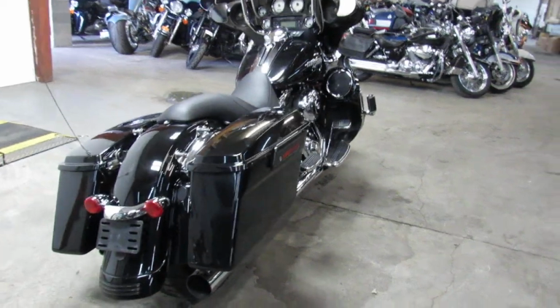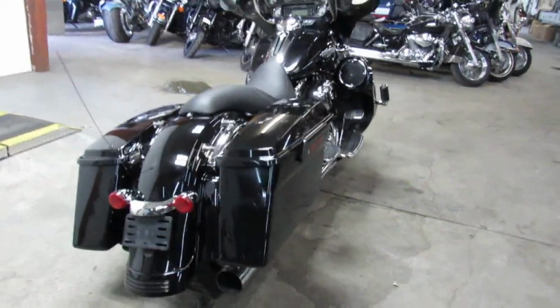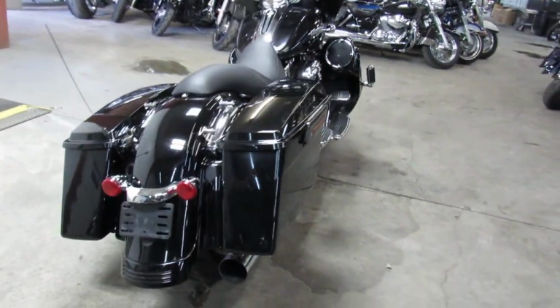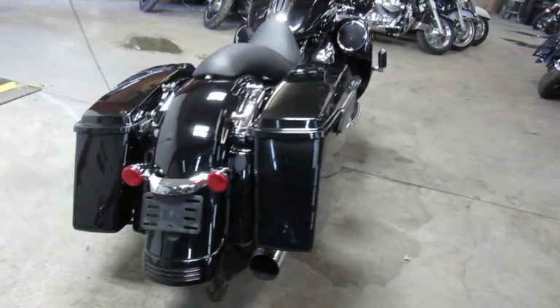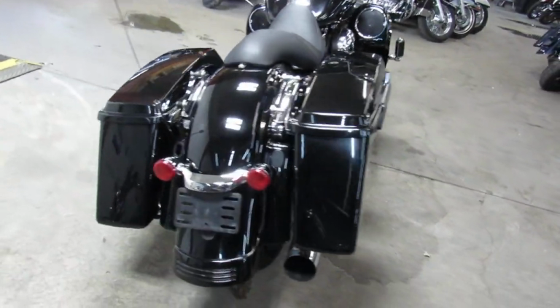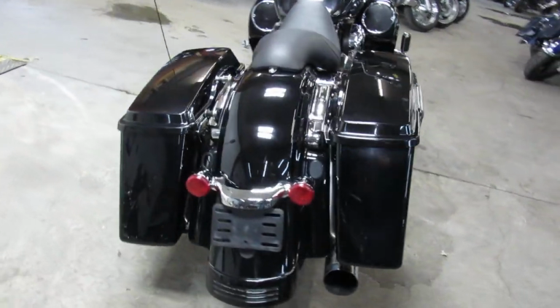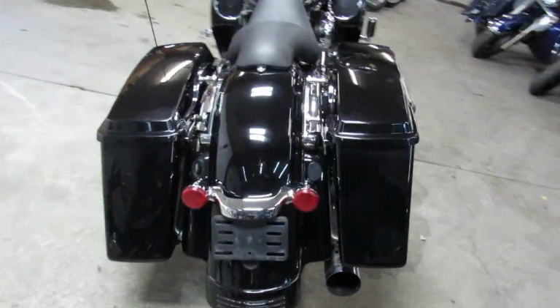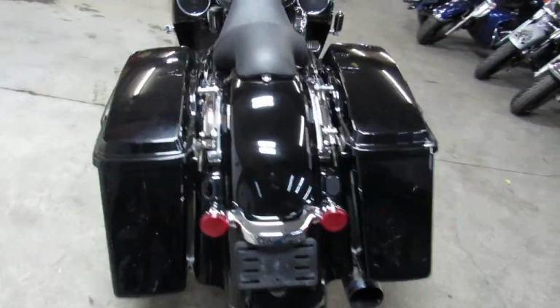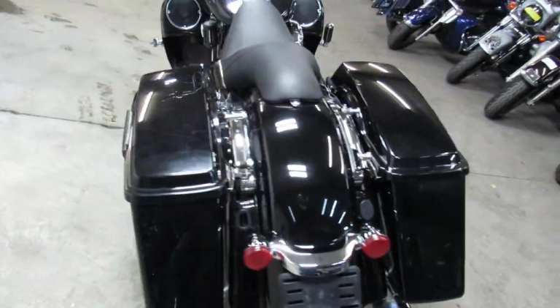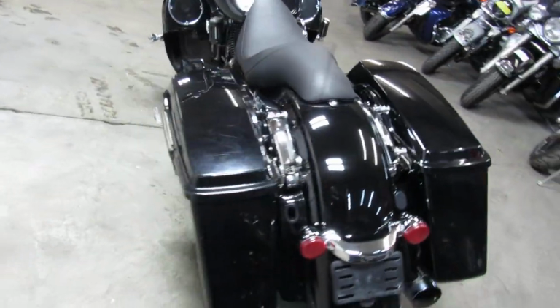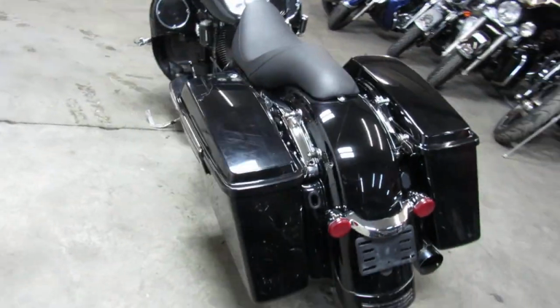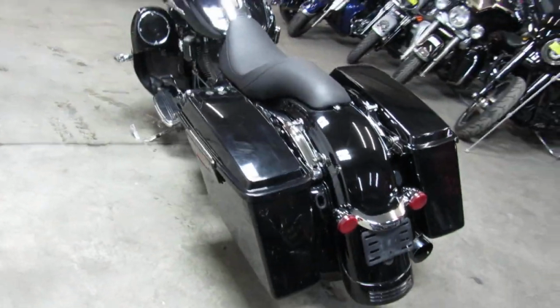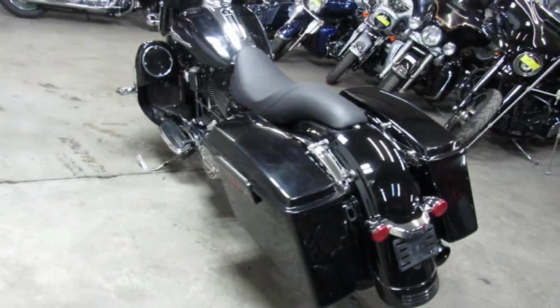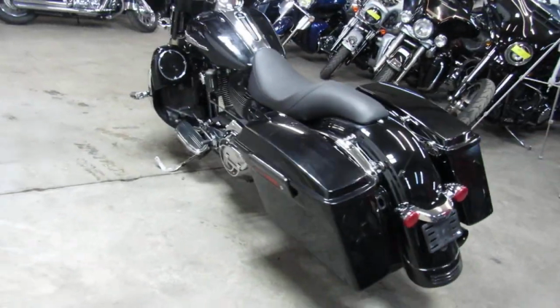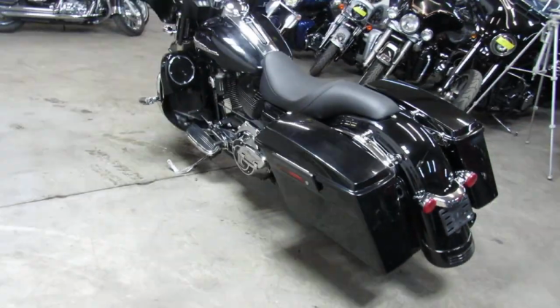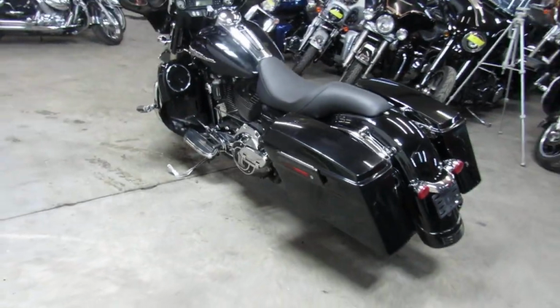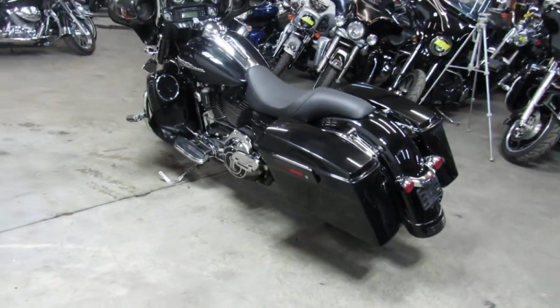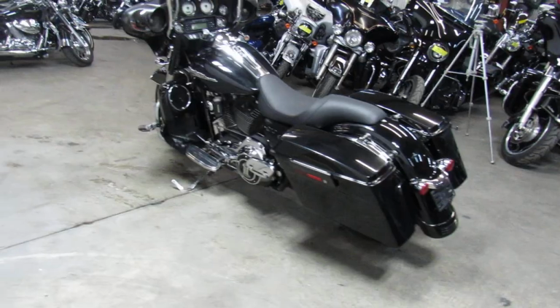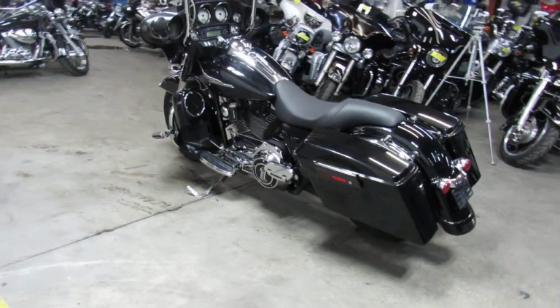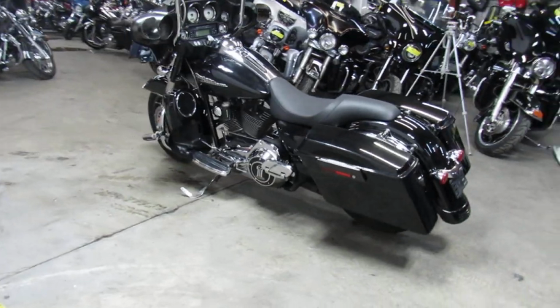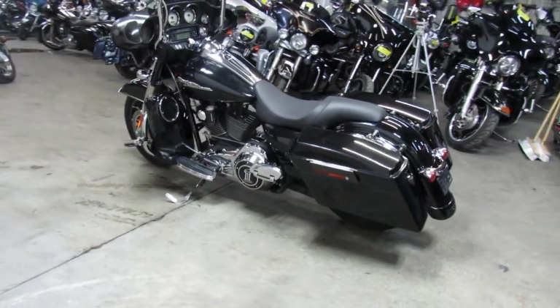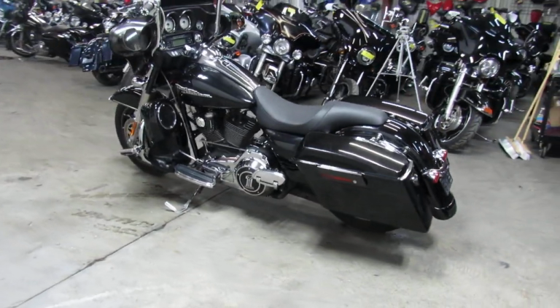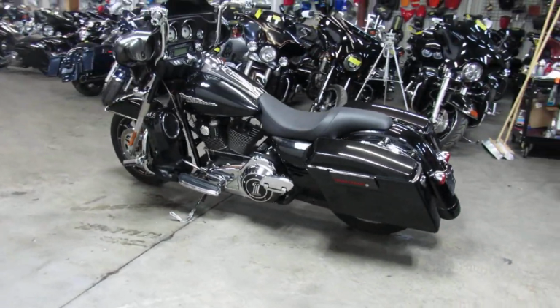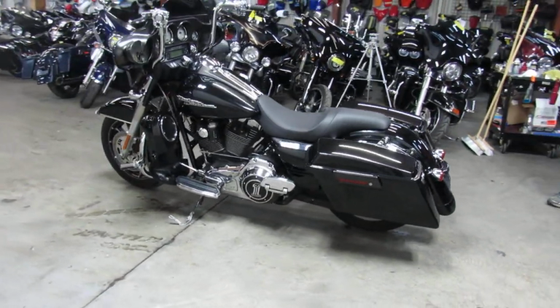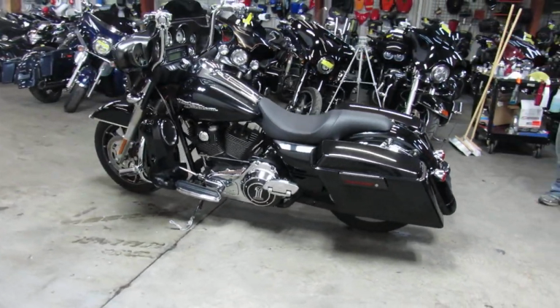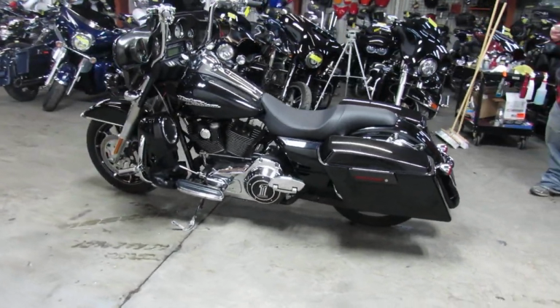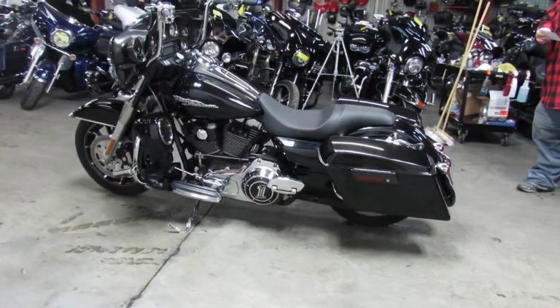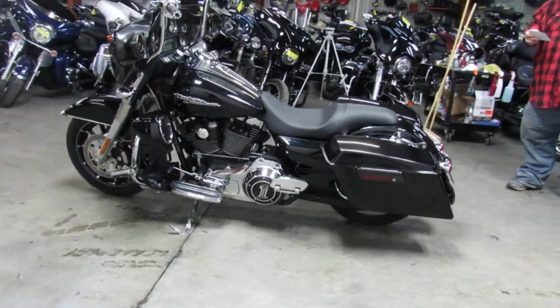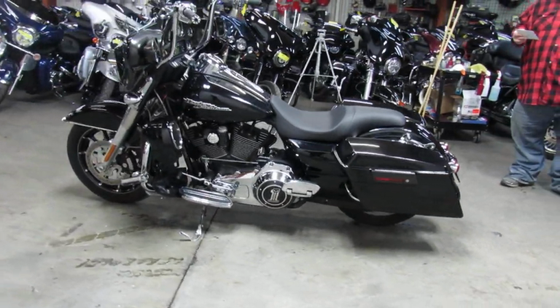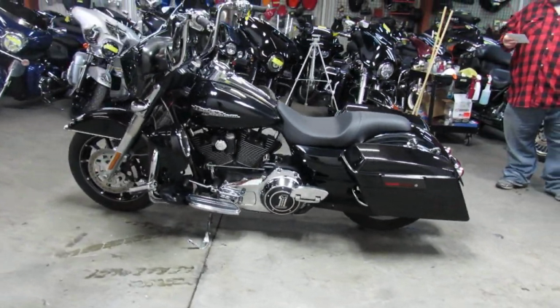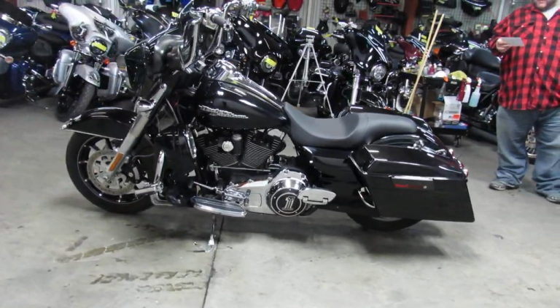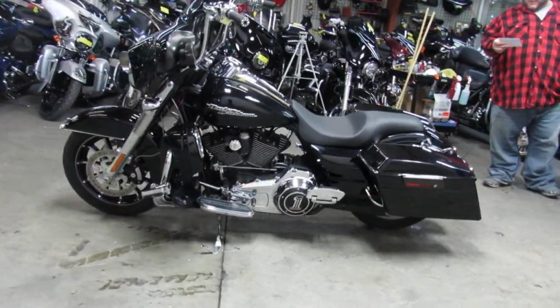Hey guys, ApprovalPowerSports.com here doing some videos on some Harleys we just got in. This one here is a 2010 Street Glide — all kinds of extras on this one guys.